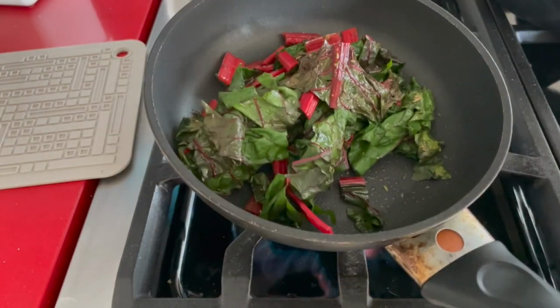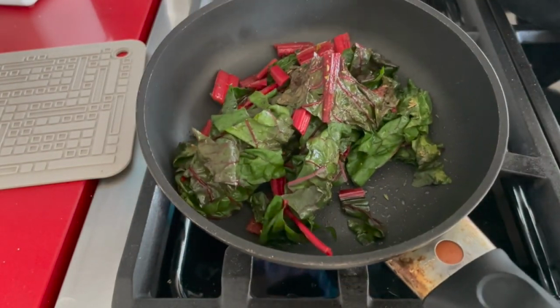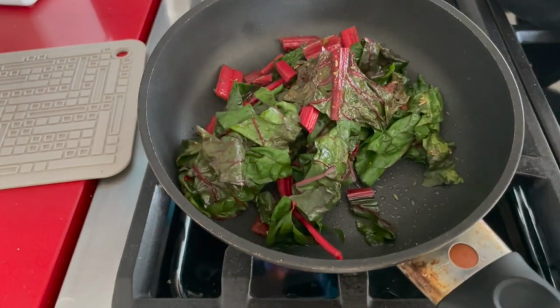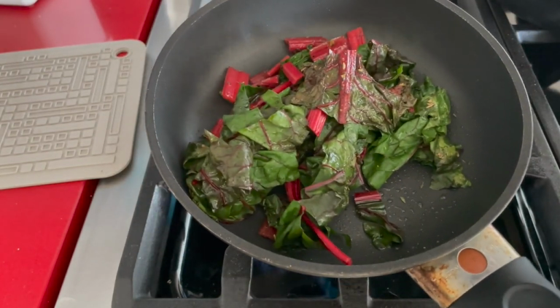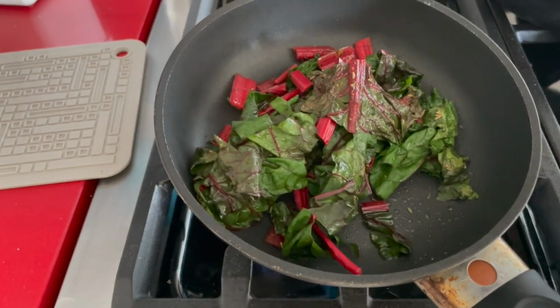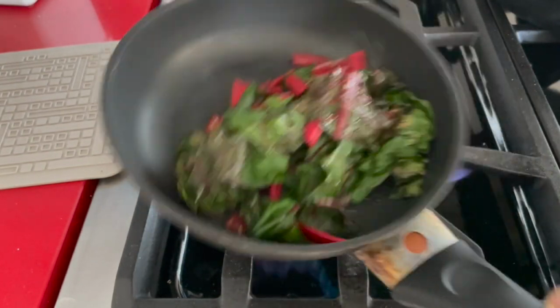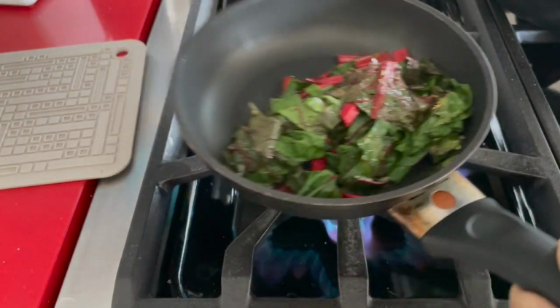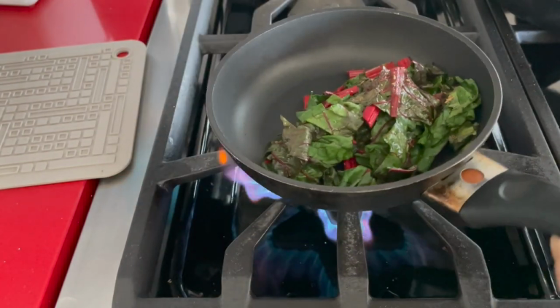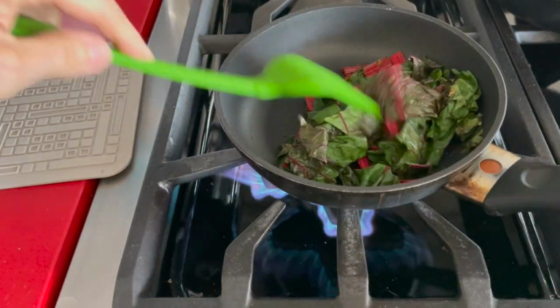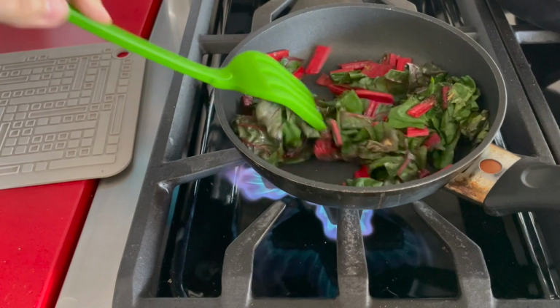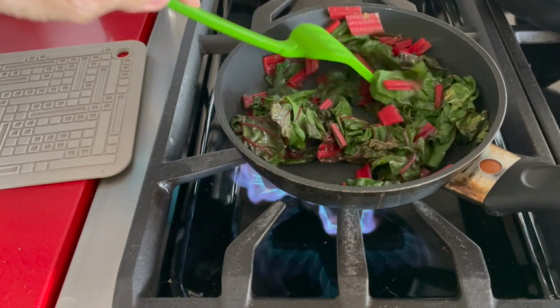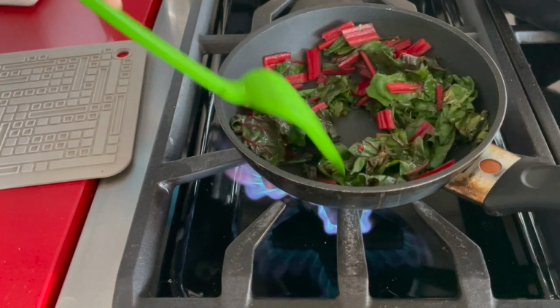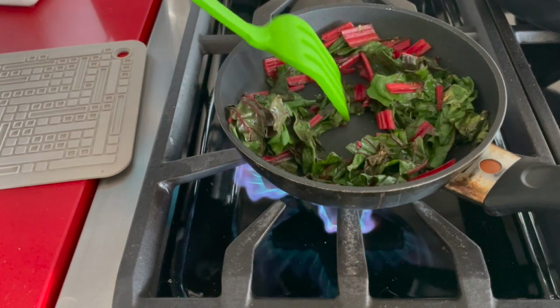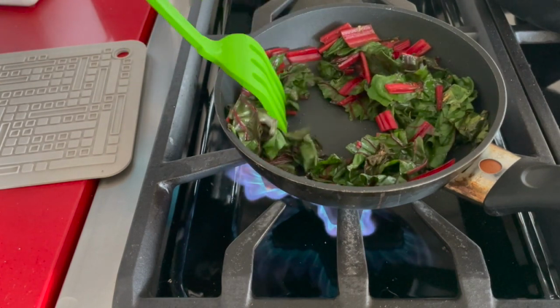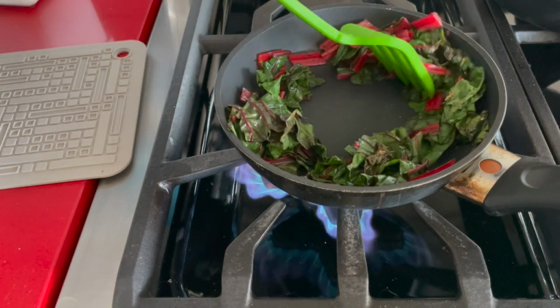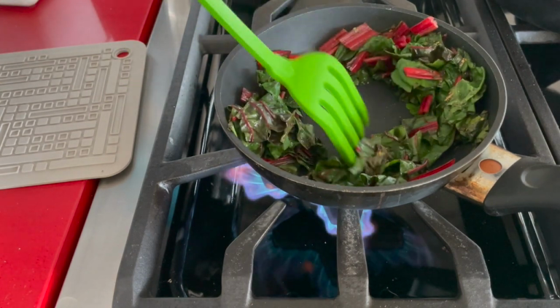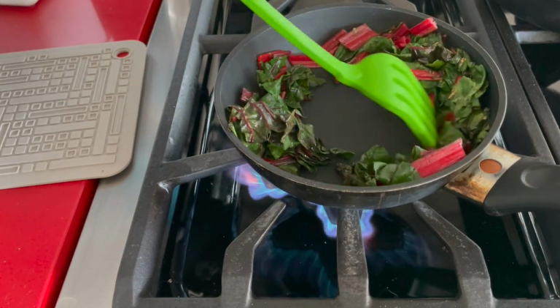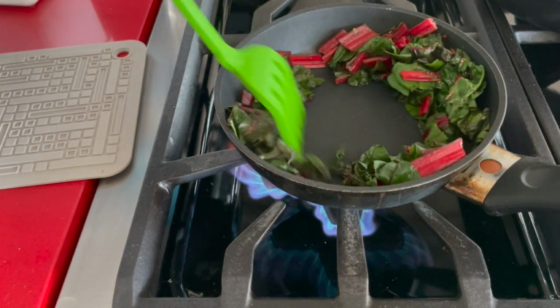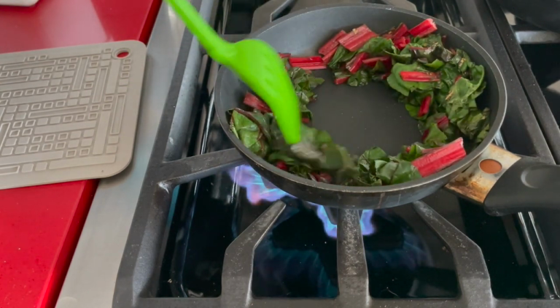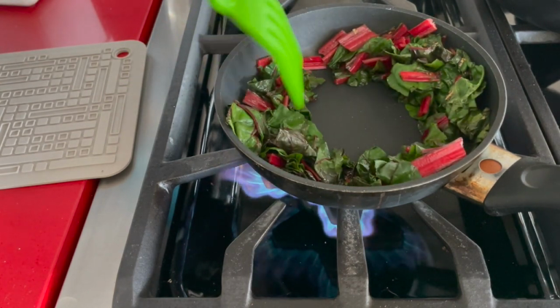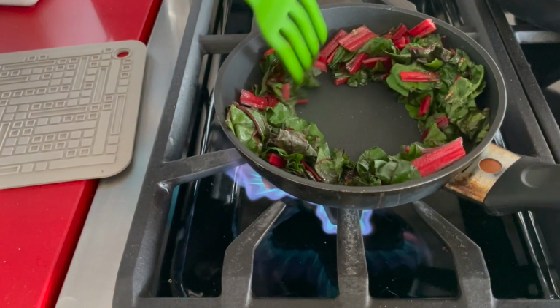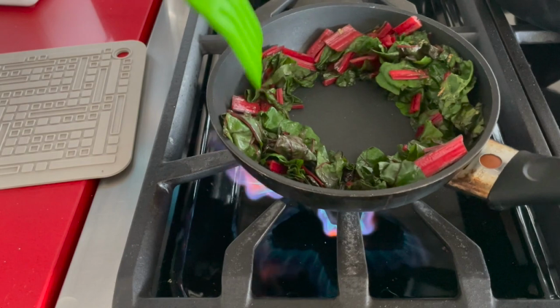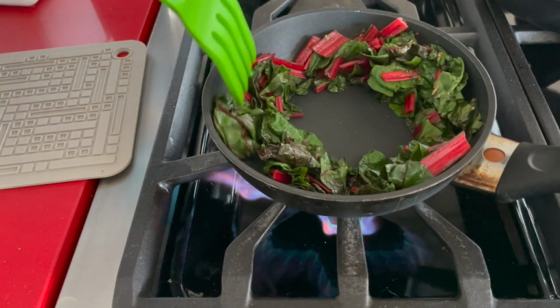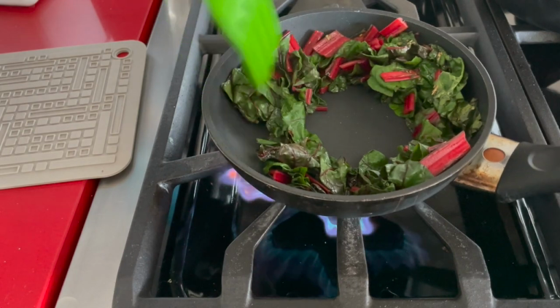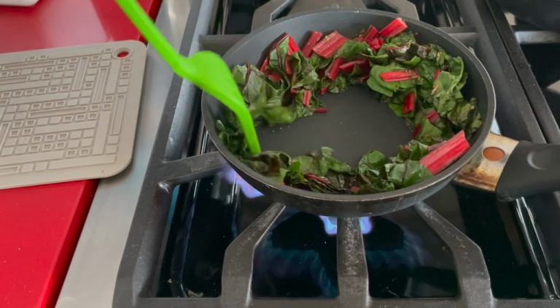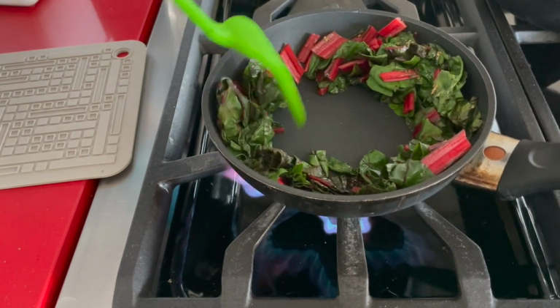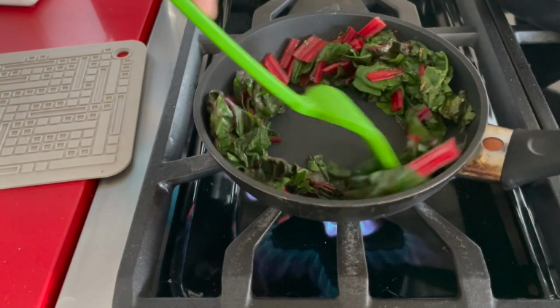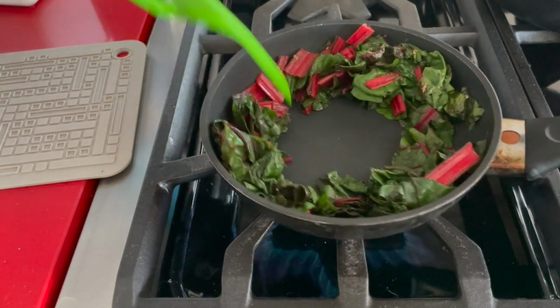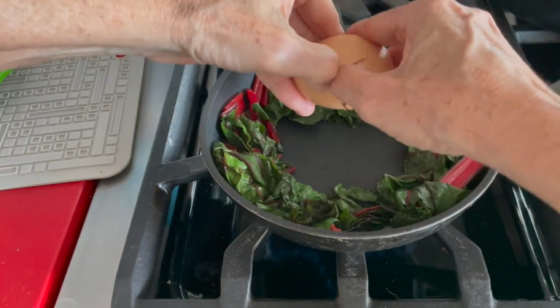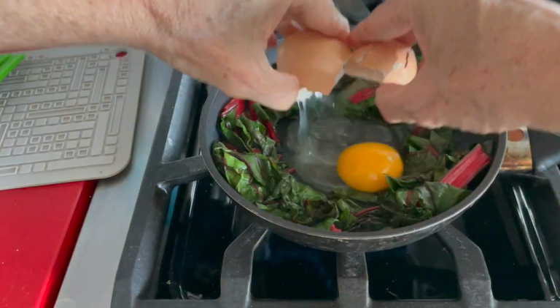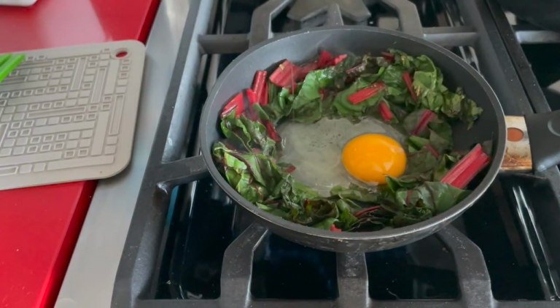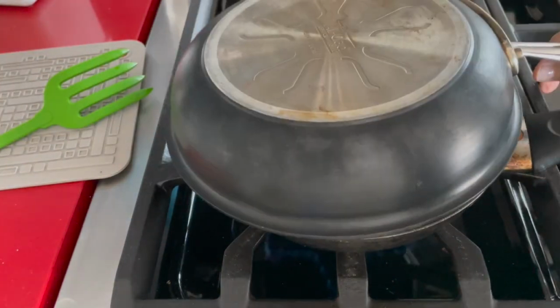Now we have our Swiss chard that is a little bit toasty on the bottom but still a little undercooked, because we want to make a beautiful center with our eggs — be it one, two, or three eggs.